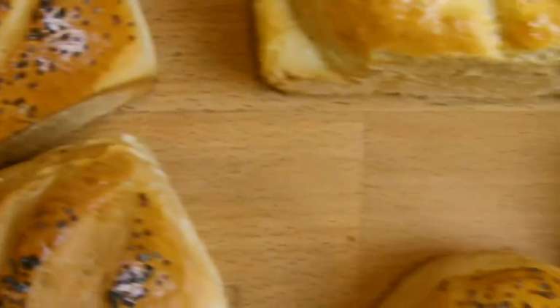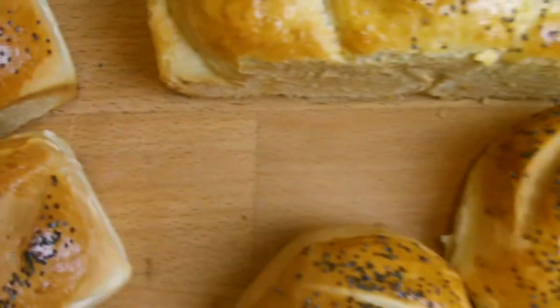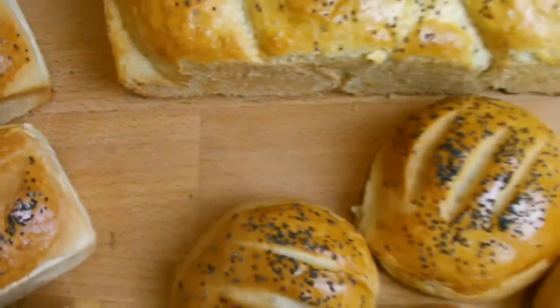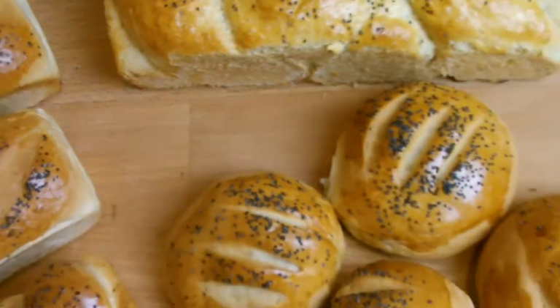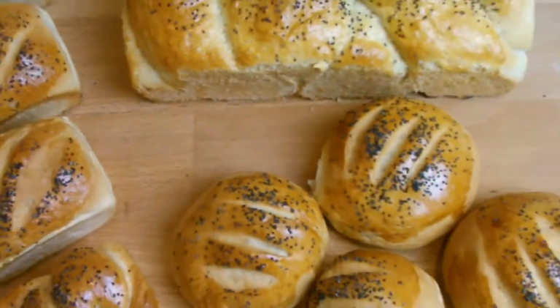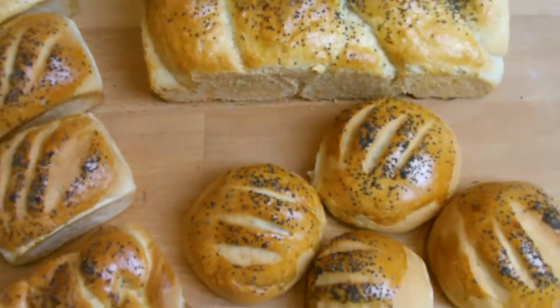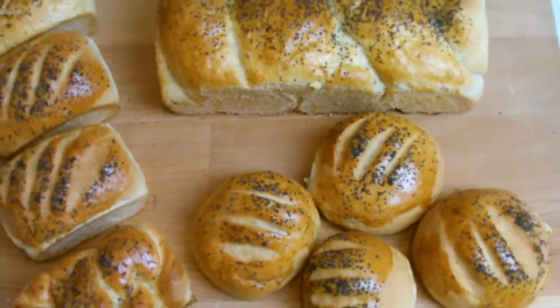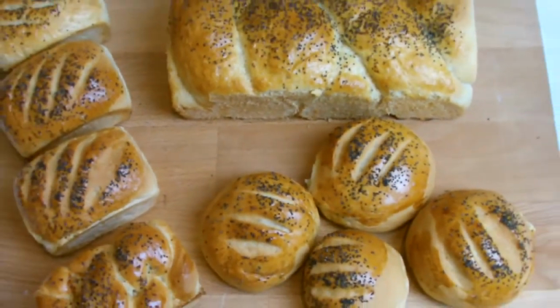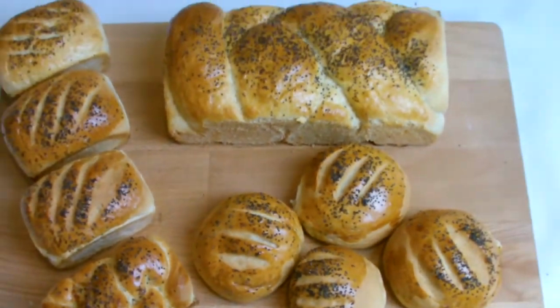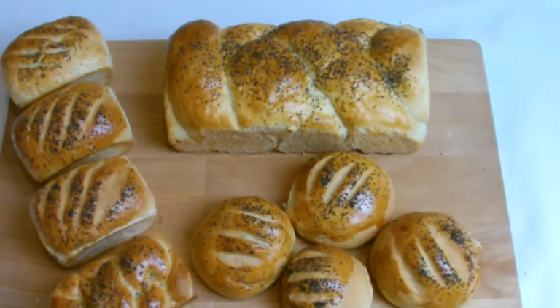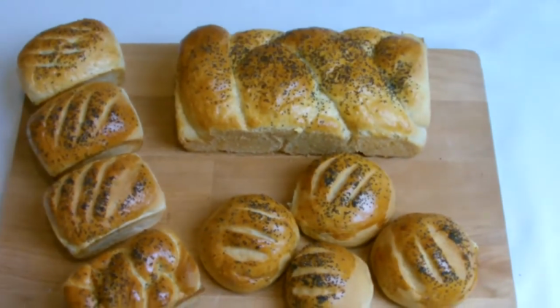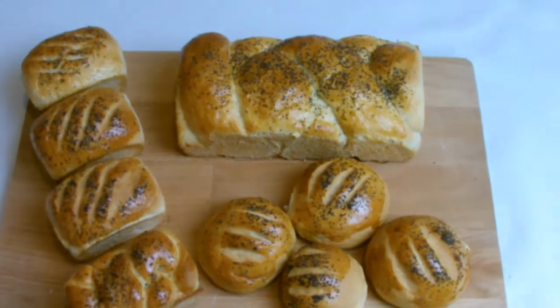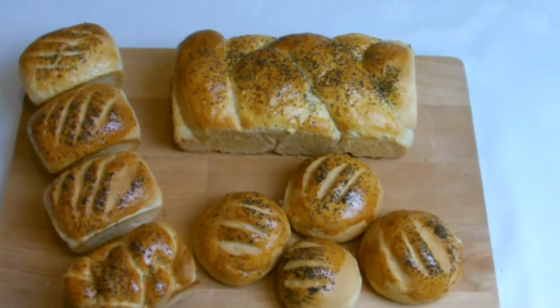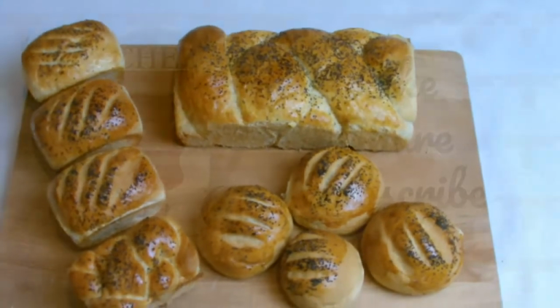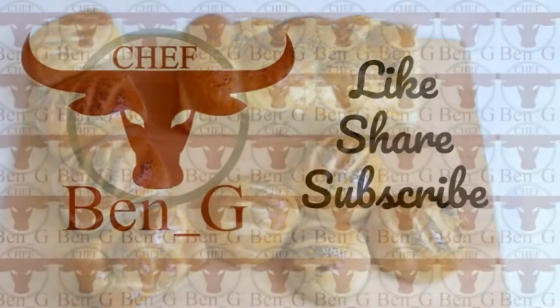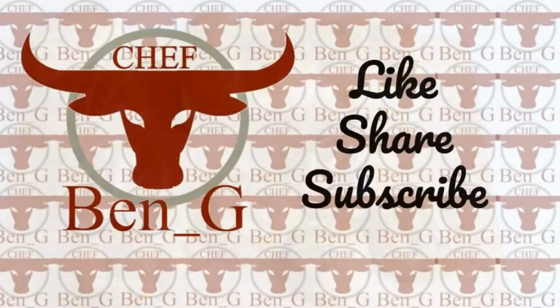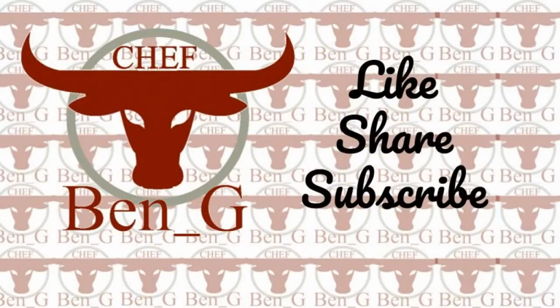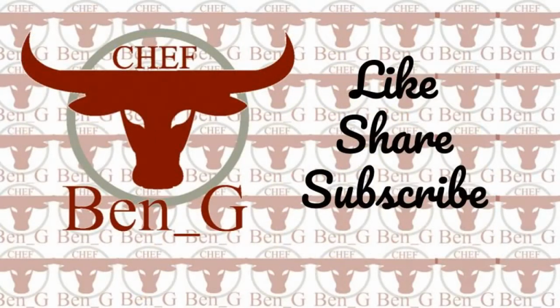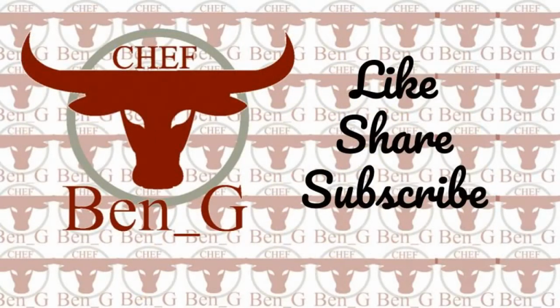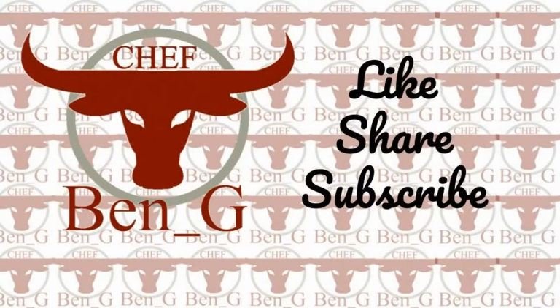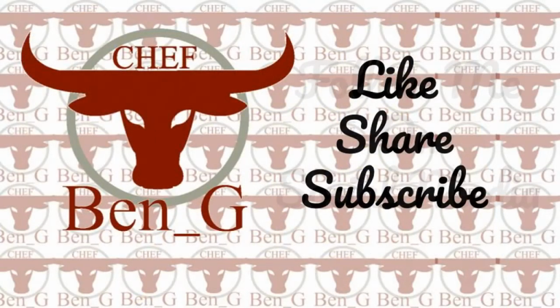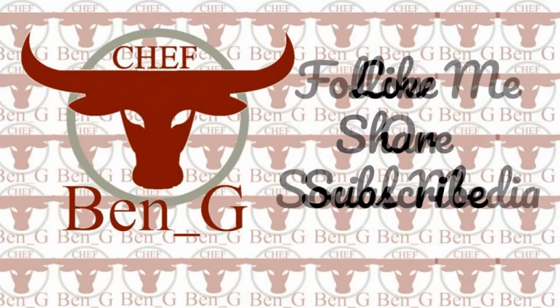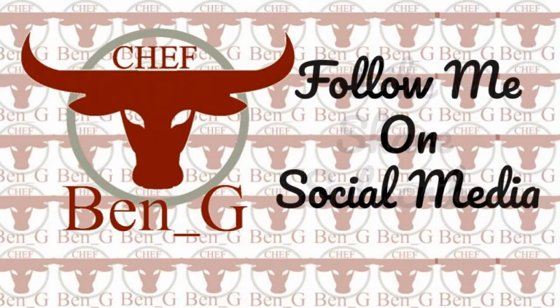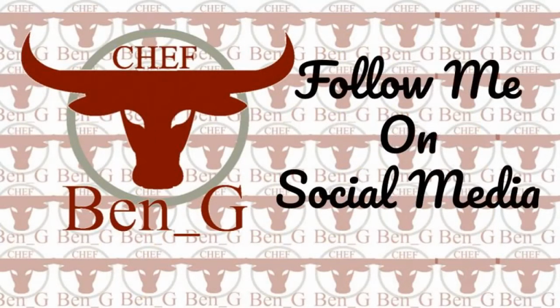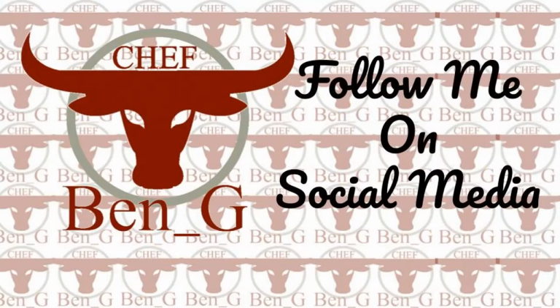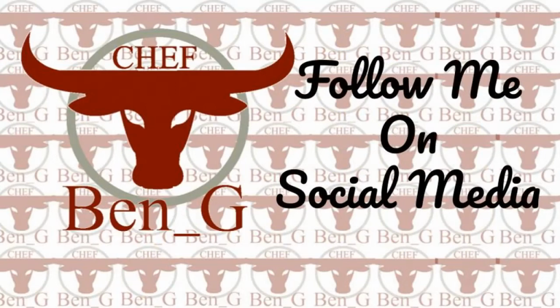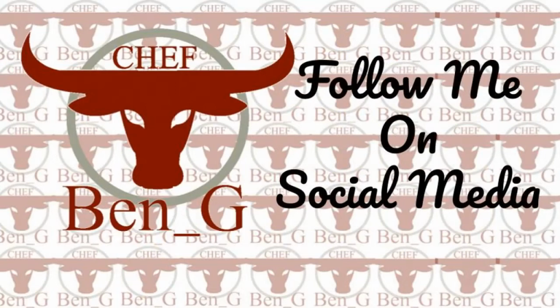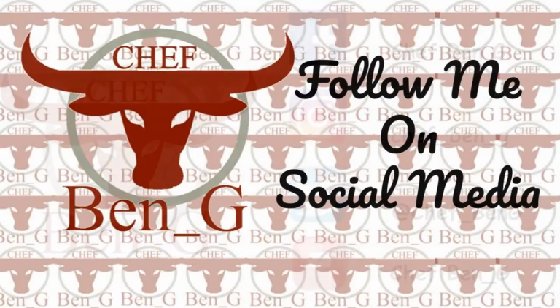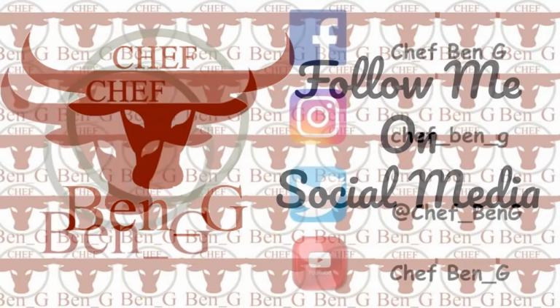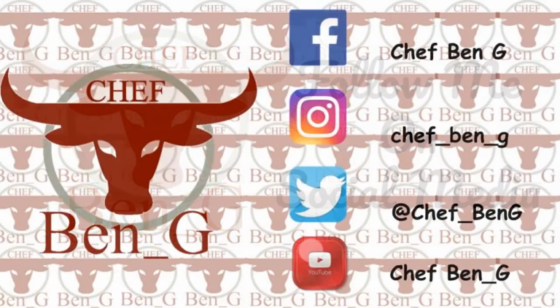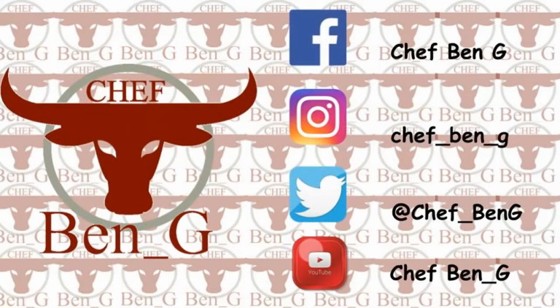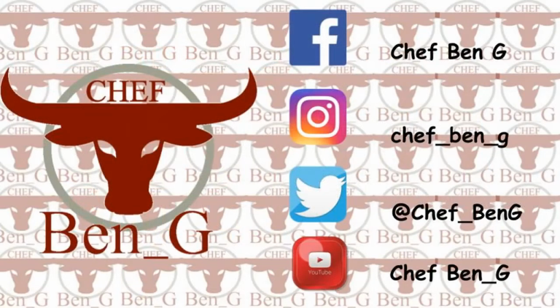I hope you found this video on making your own bread informative and helpful. If you have, be sure to give it a thumbs up and leave a comment down below. To never miss a future upload, be sure to subscribe, turn on the notification bell, and why not check out one of the videos on screen now.